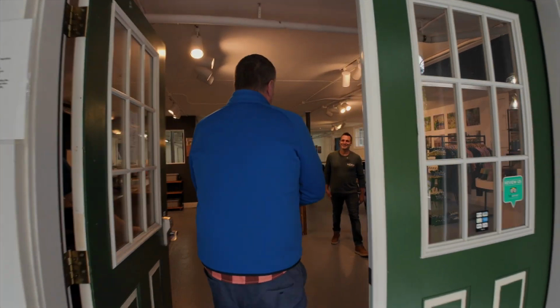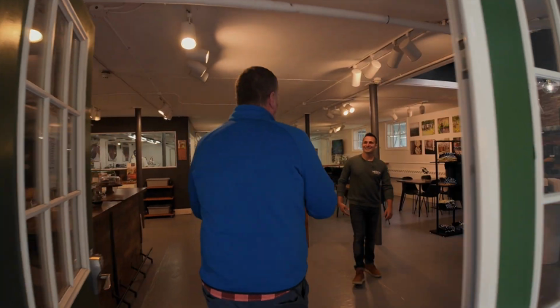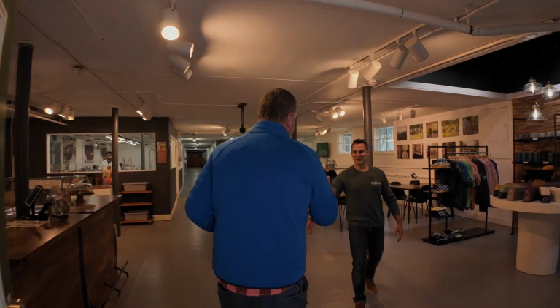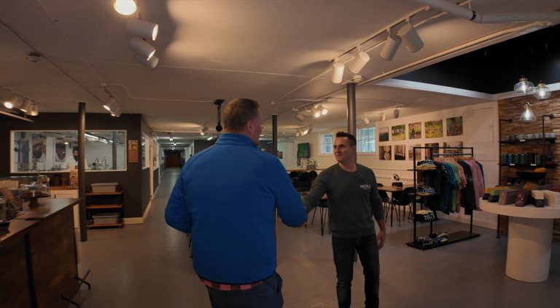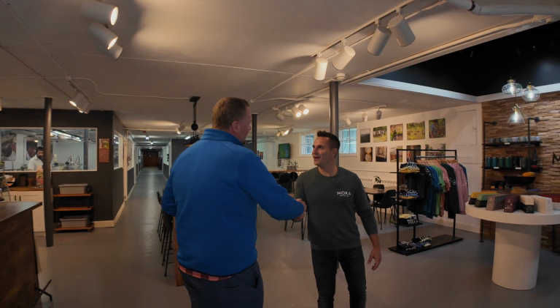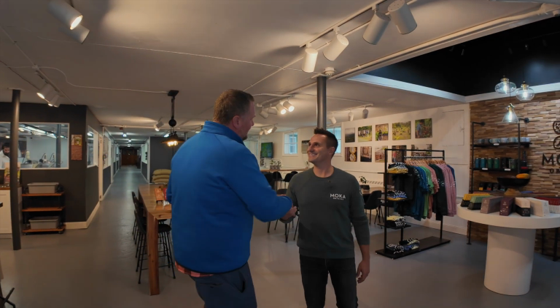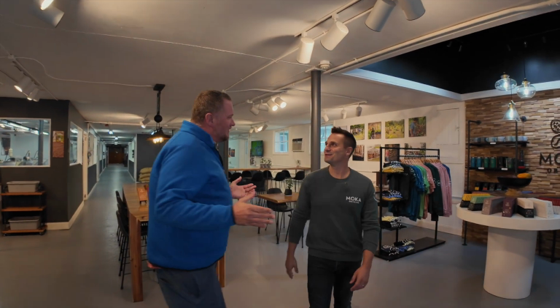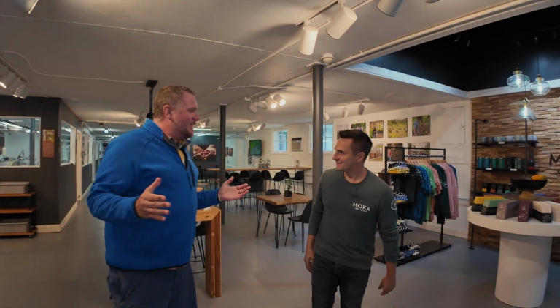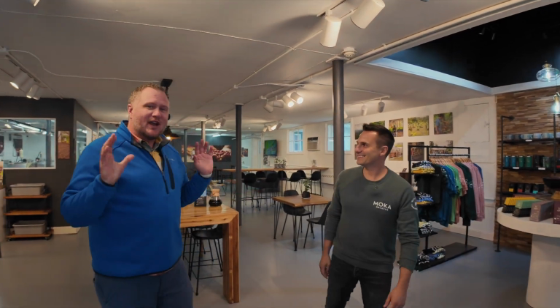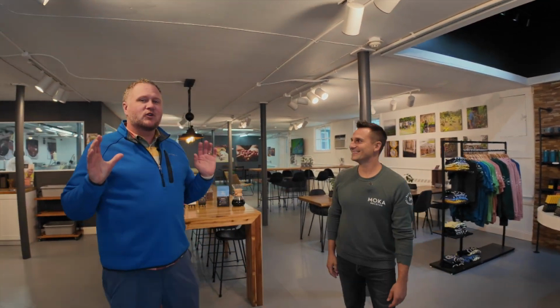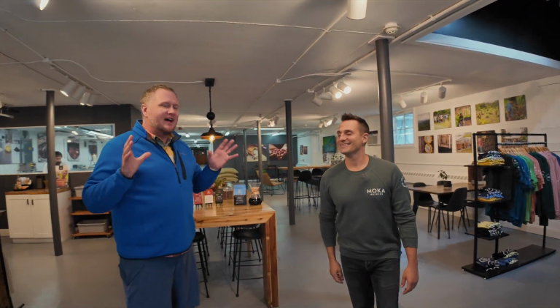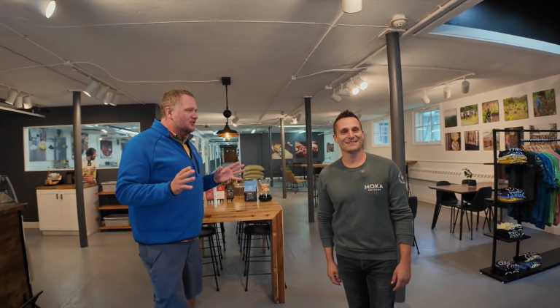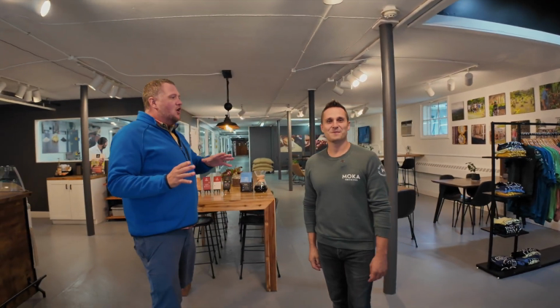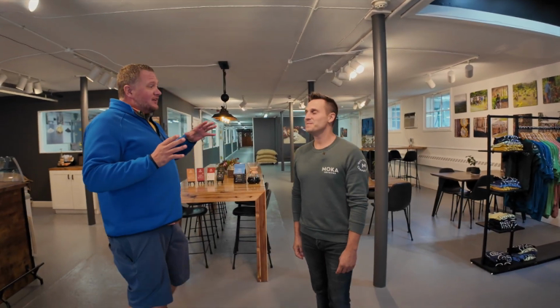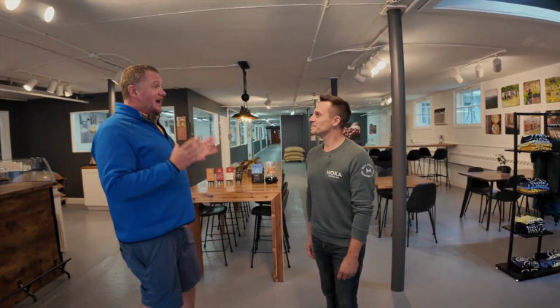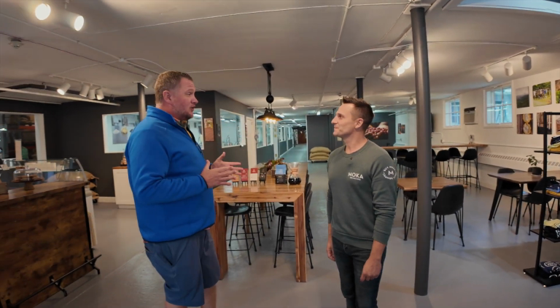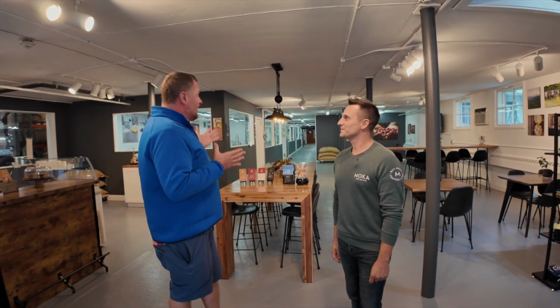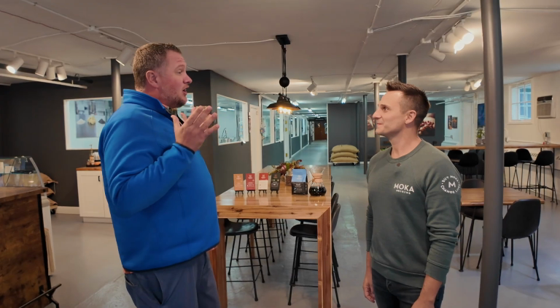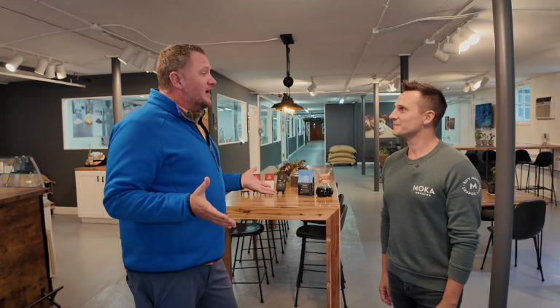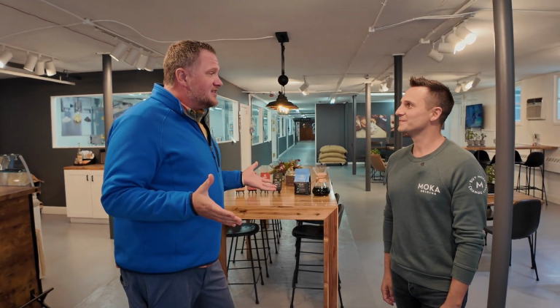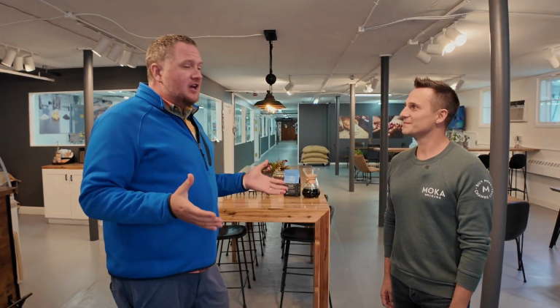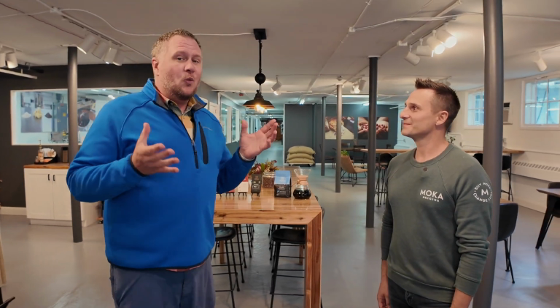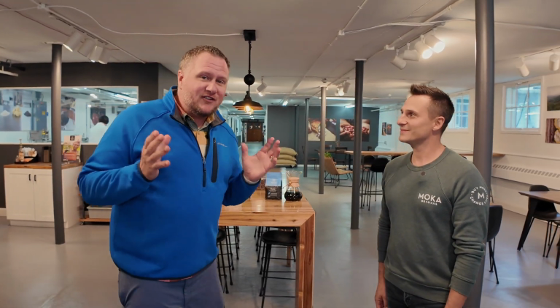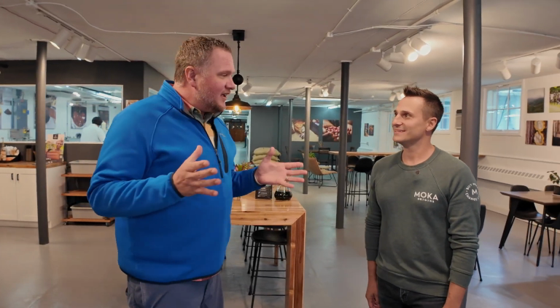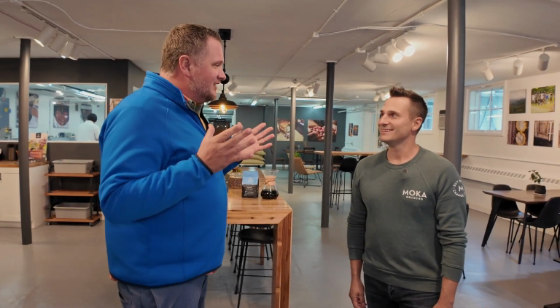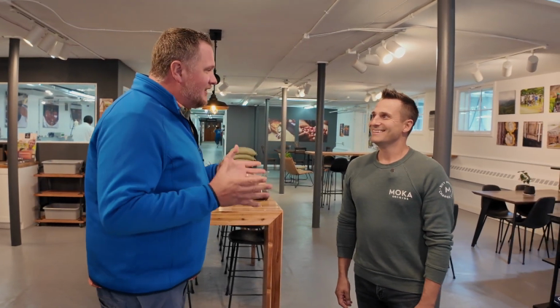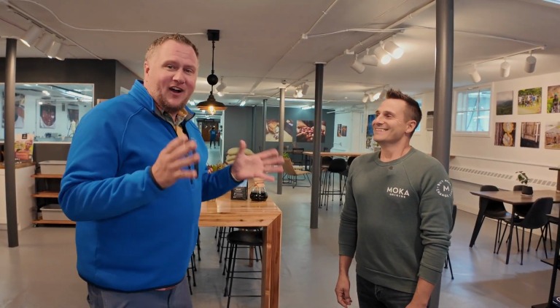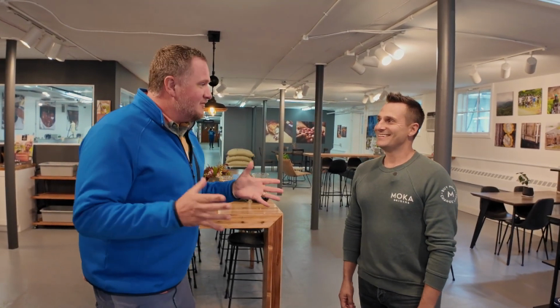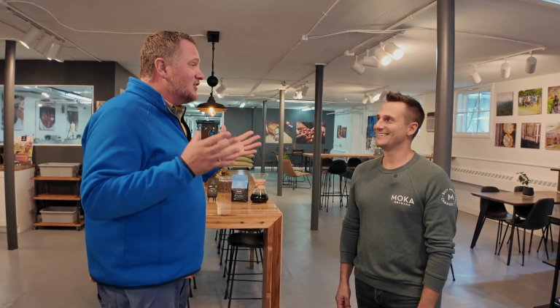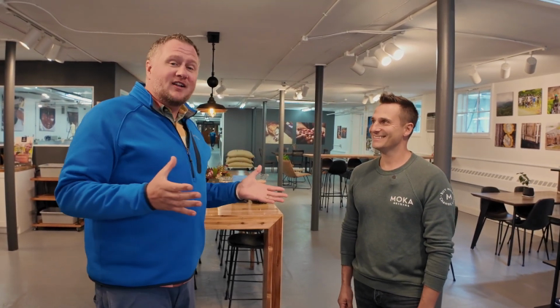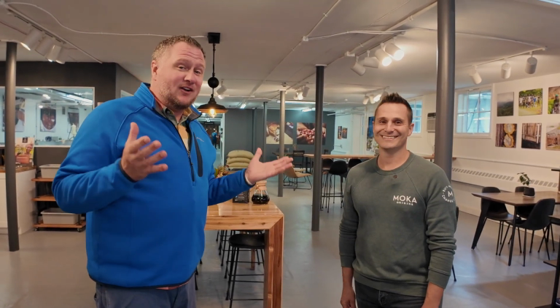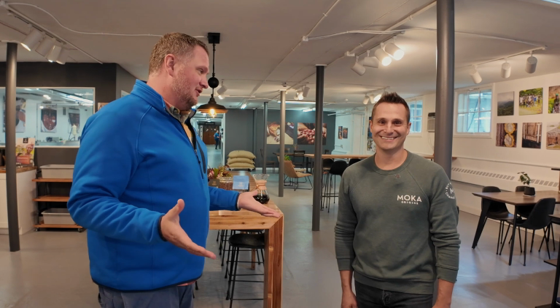Jeff, how are you, my friend? Welcome. Doing great, thanks for having us here today. You guys have really put a lot of effort in over the last half year or so into upgrading this facility where the secret is made, the sauce is made, the chocolate and the coffee, right?